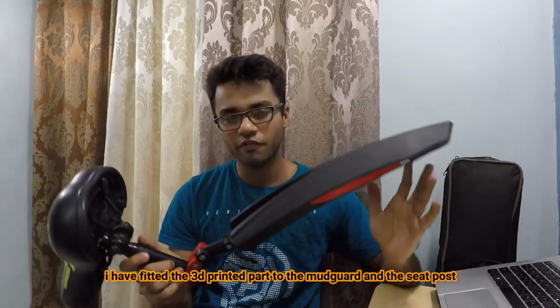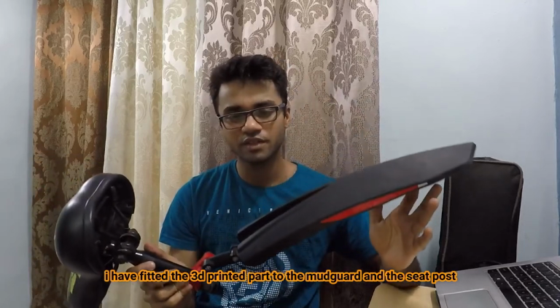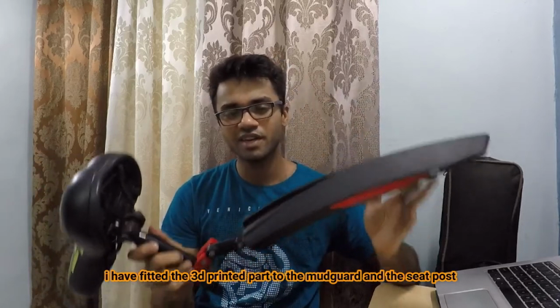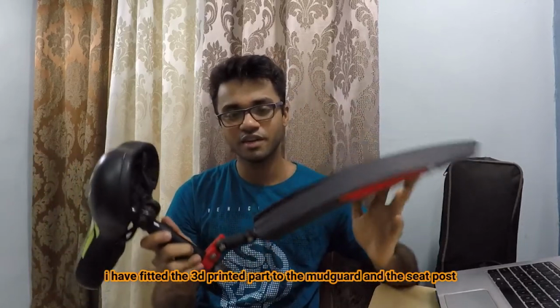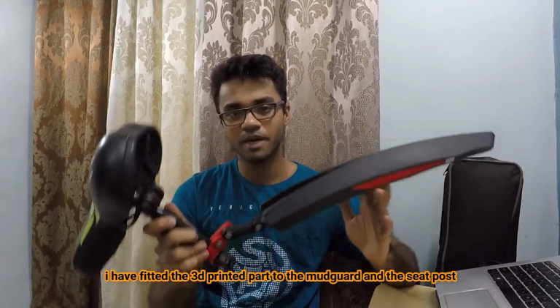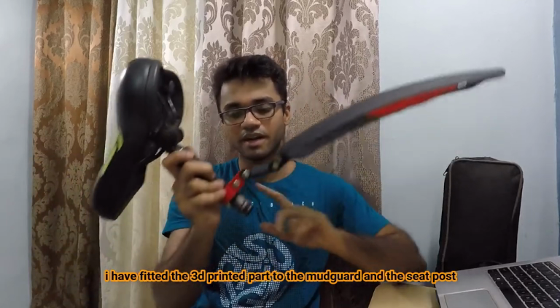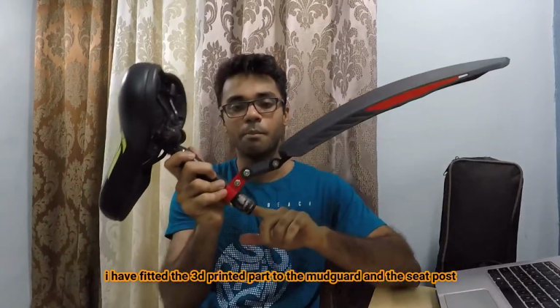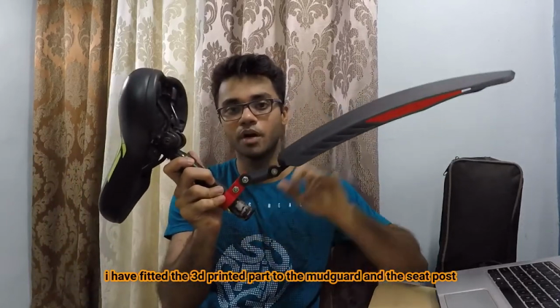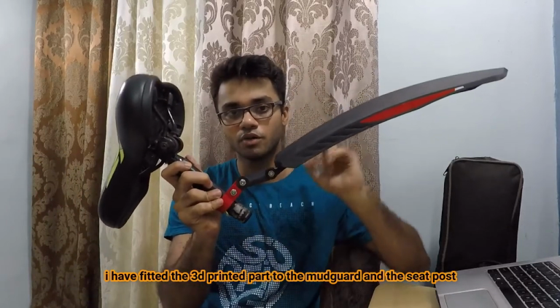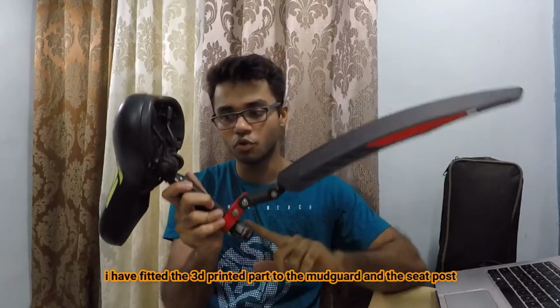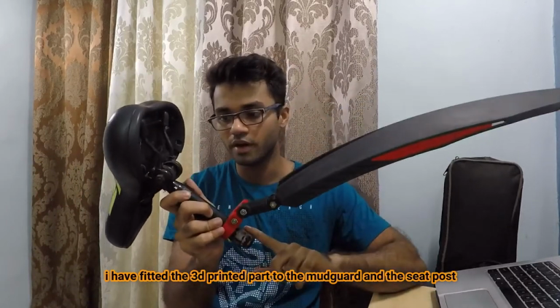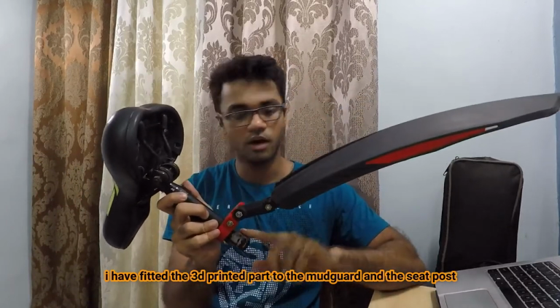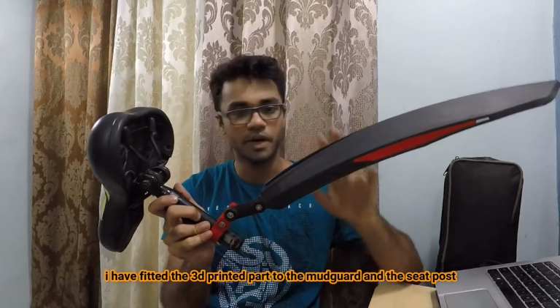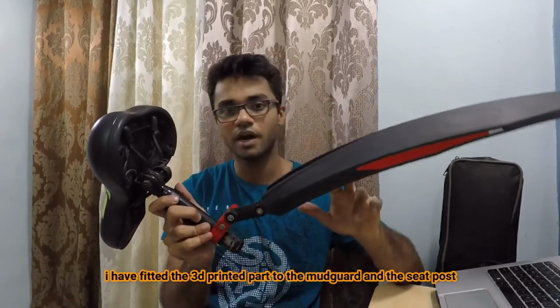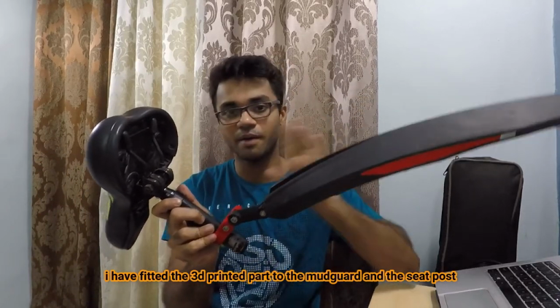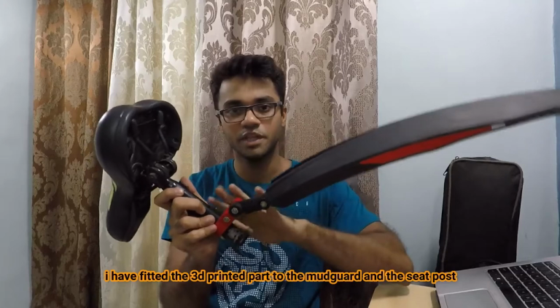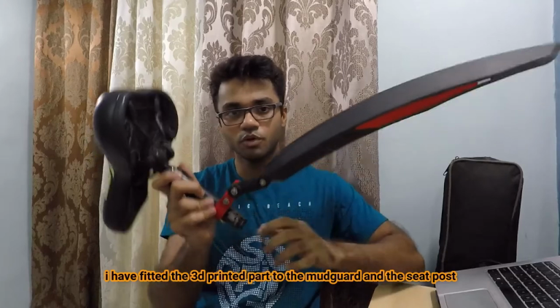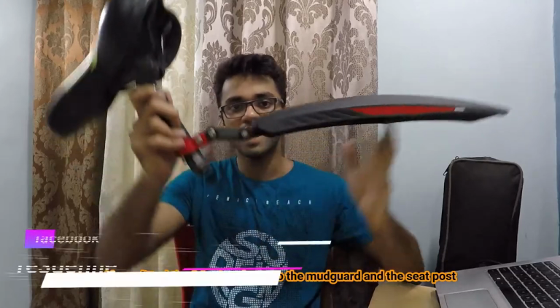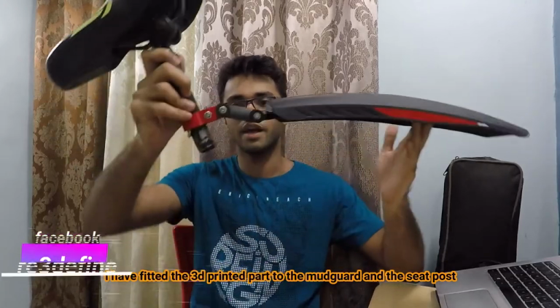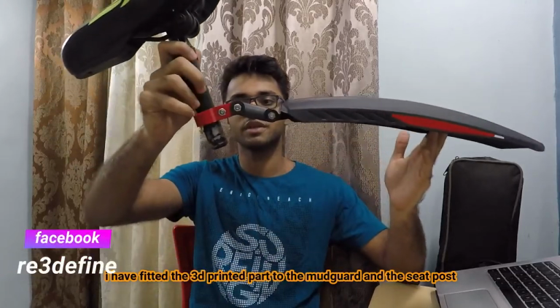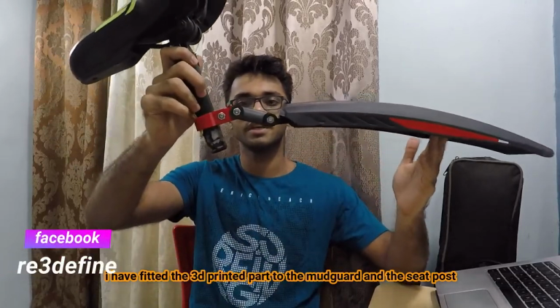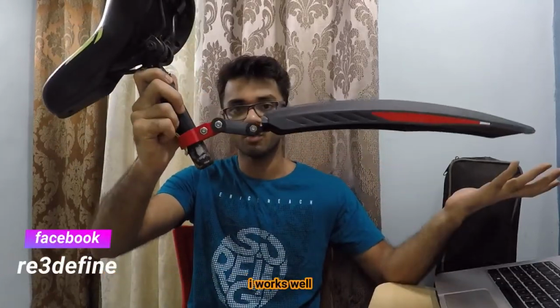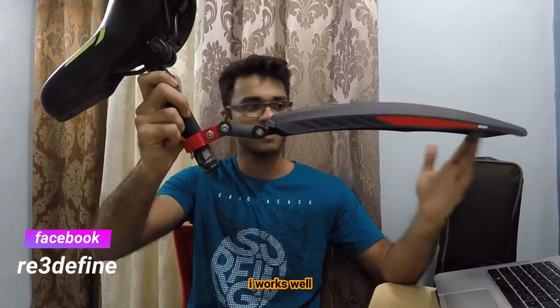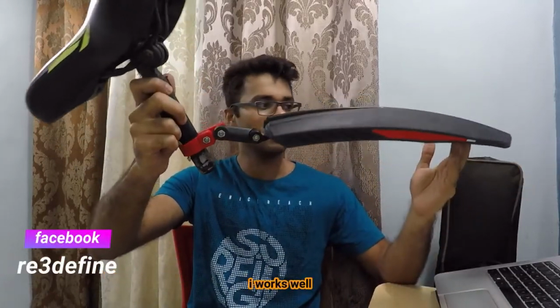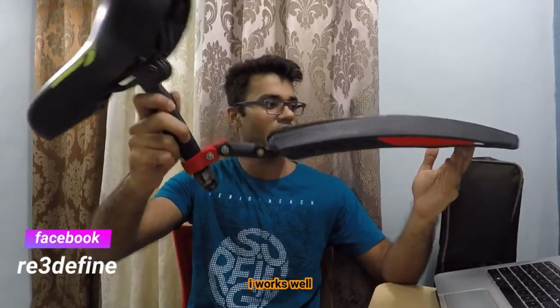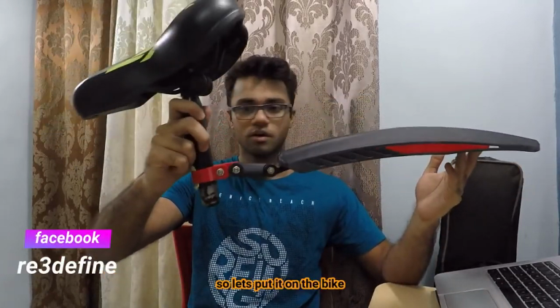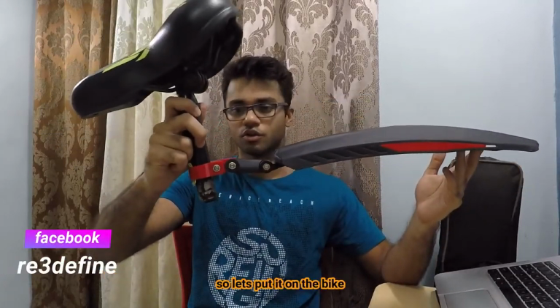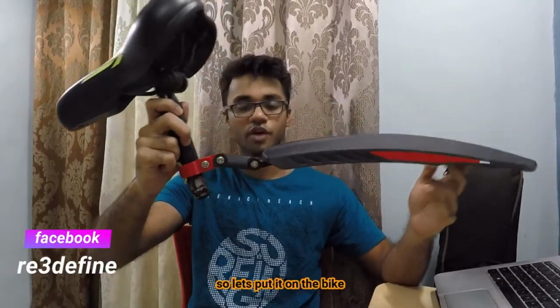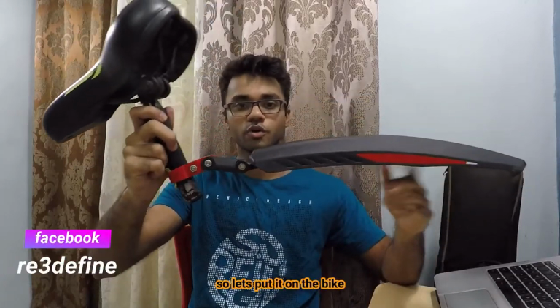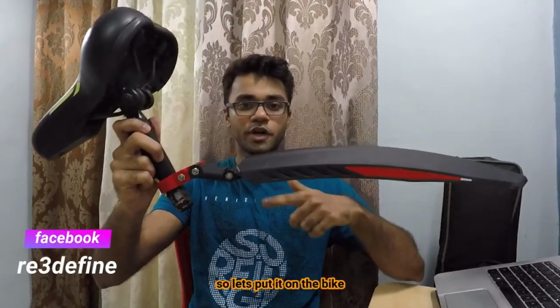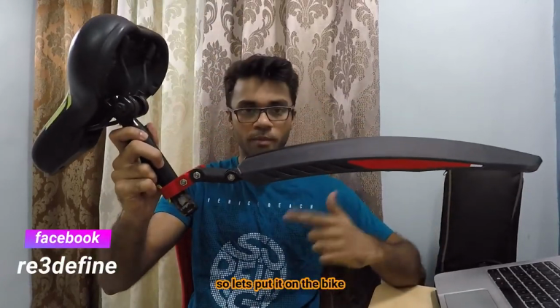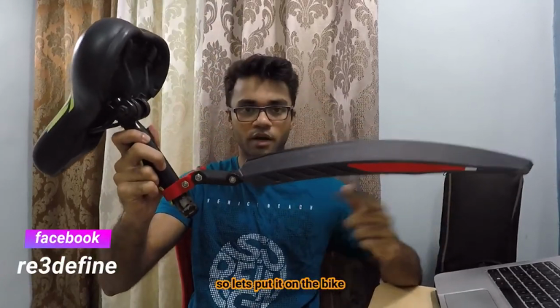I have fixed the 3D printed clamp to my mudguard and my seat post and as you can see it works well. We are going to put it on my bike now.